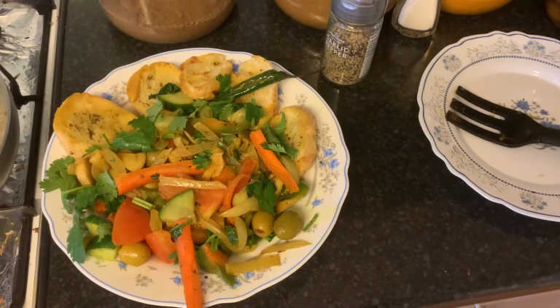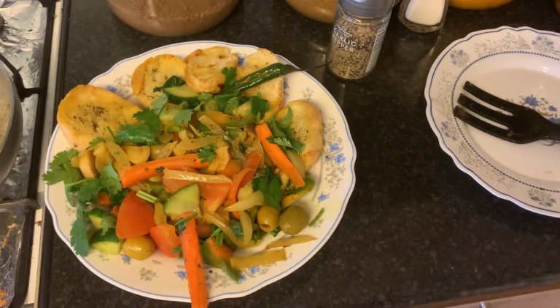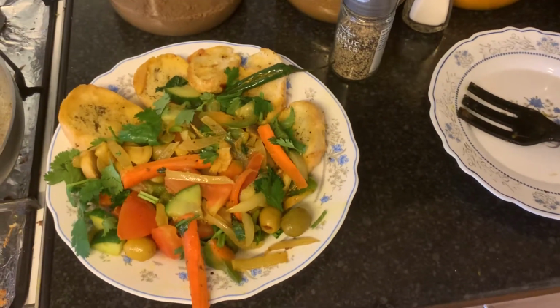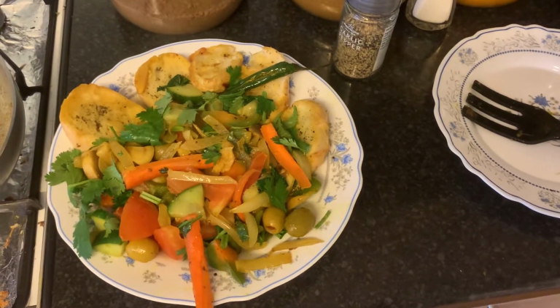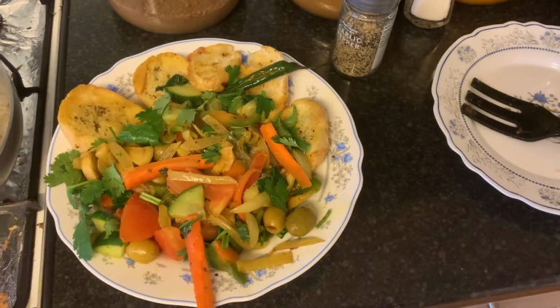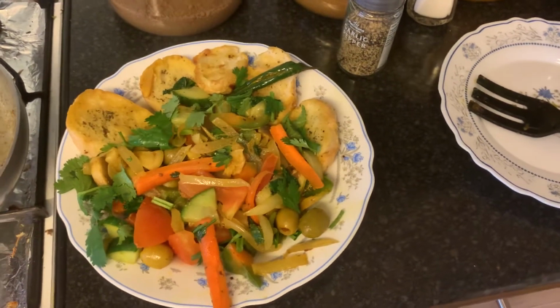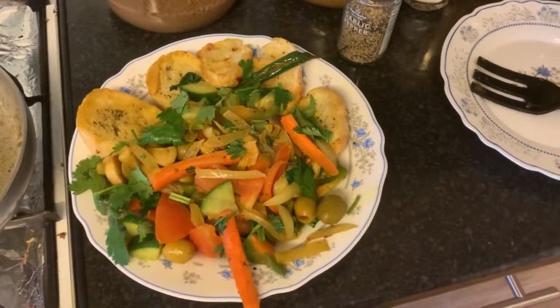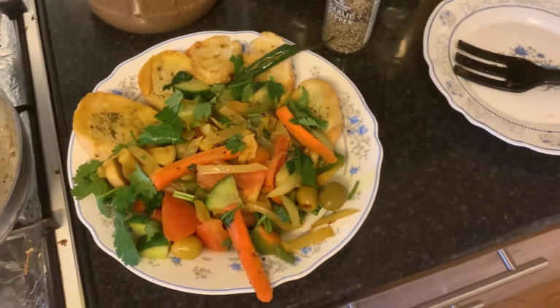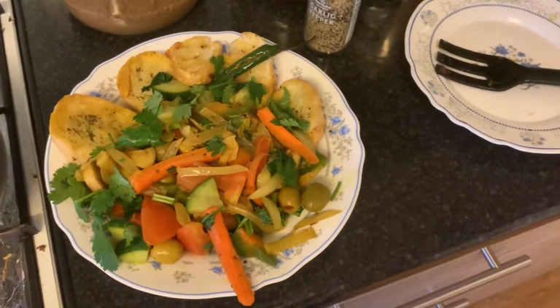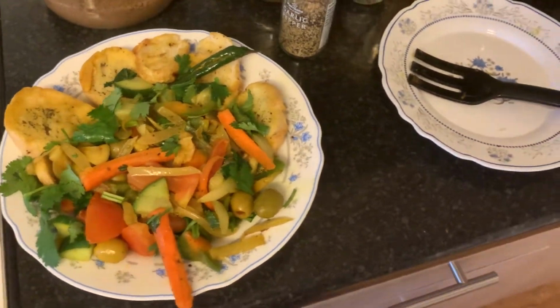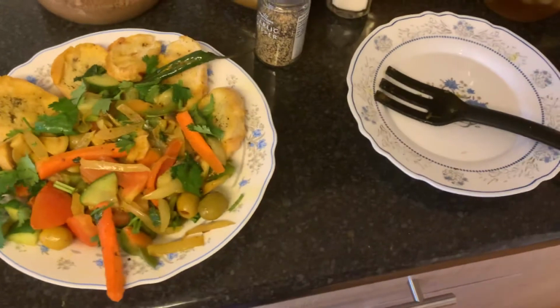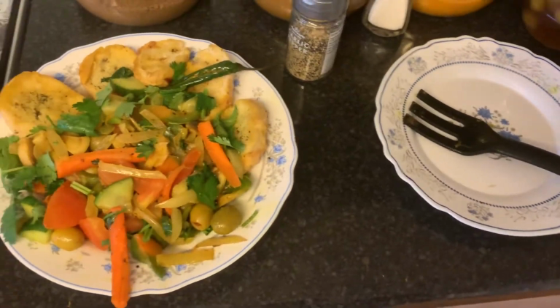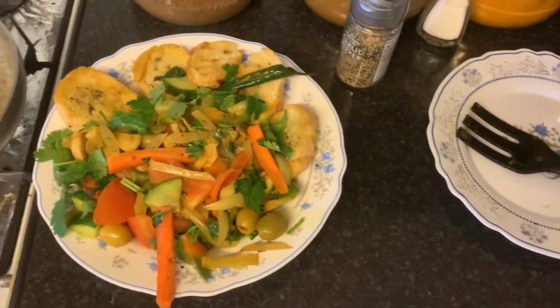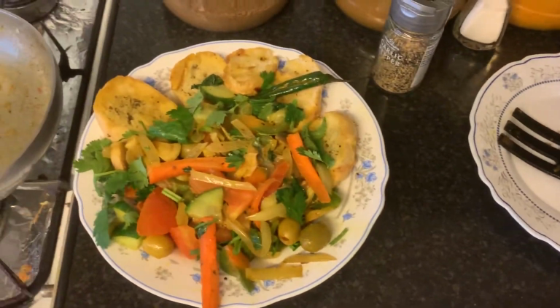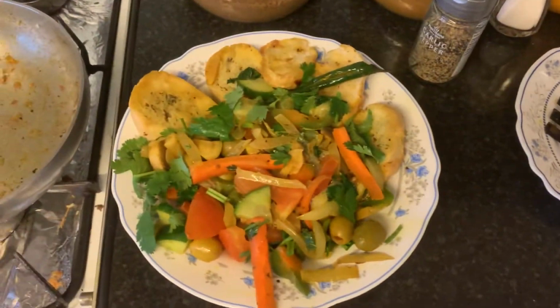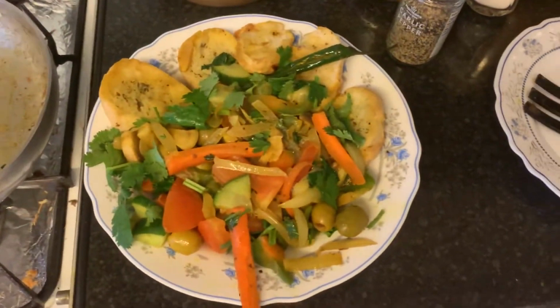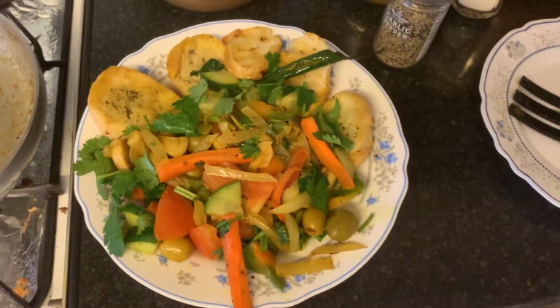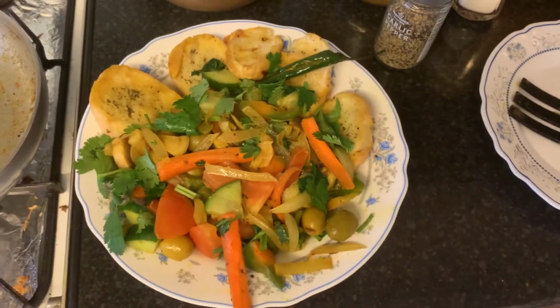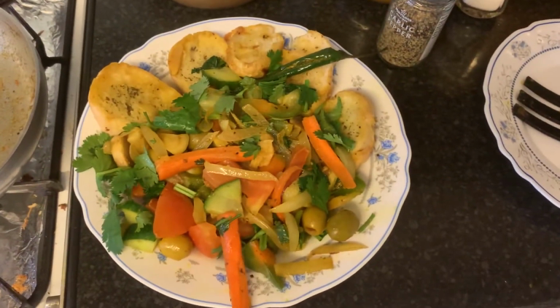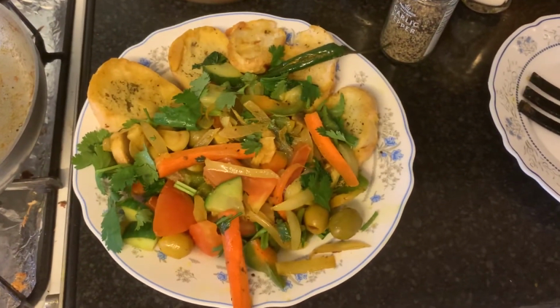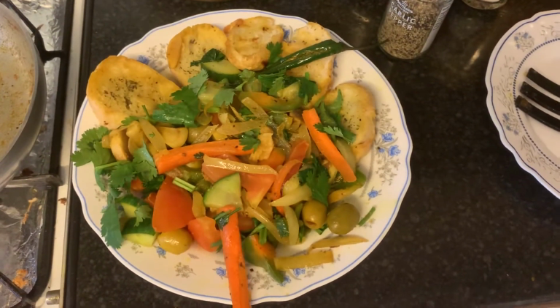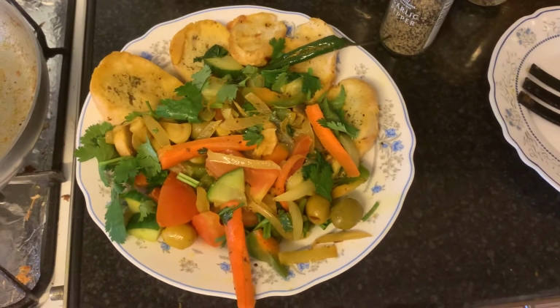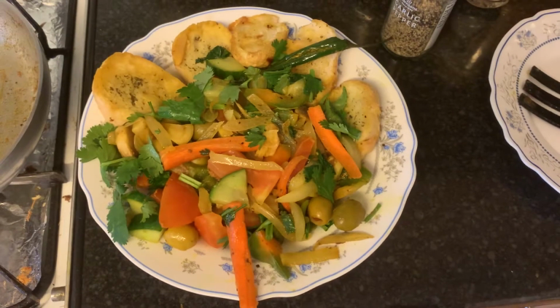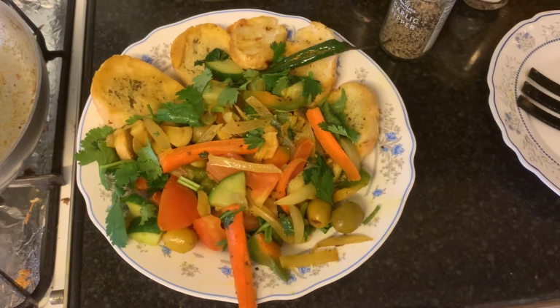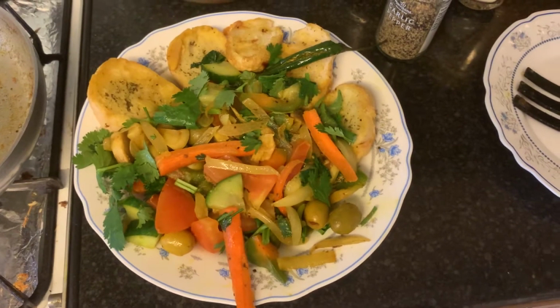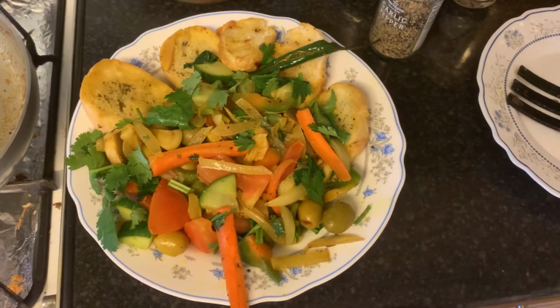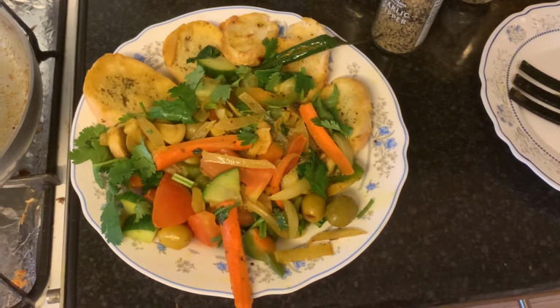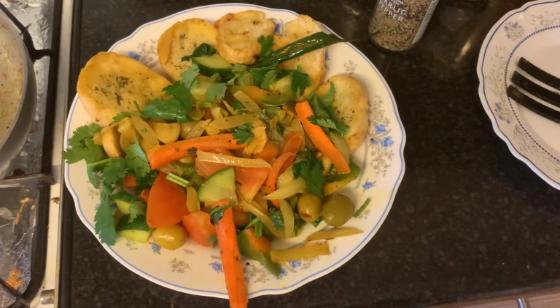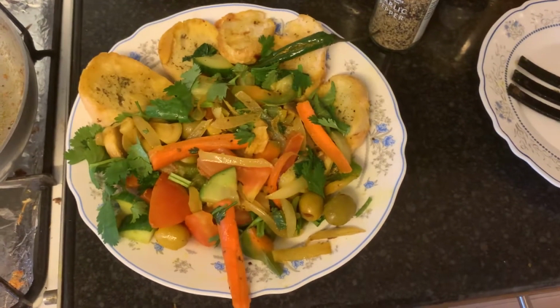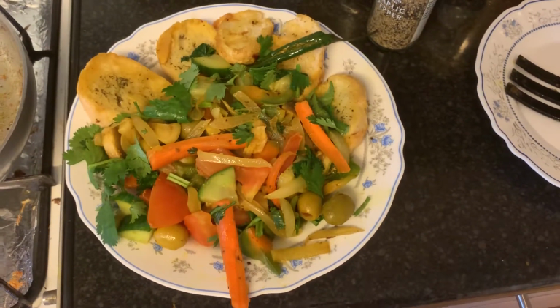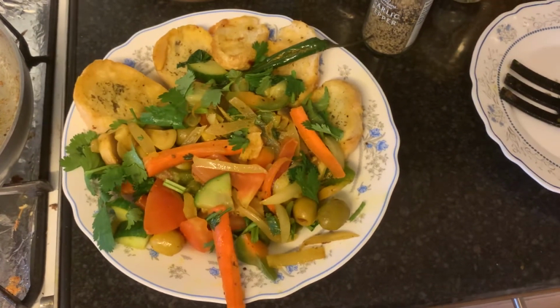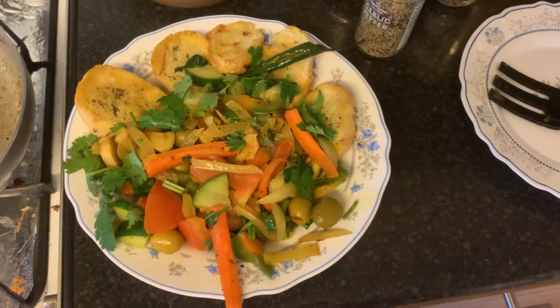Hi everyone, welcome to my YouTube channel. Thank you very much for your time. I'd like to show you my breakfast for today — it's garlic bread with olives and vegetables stir fry.